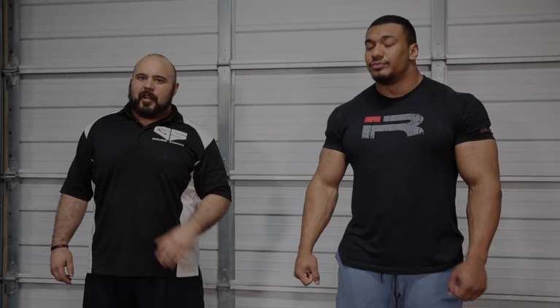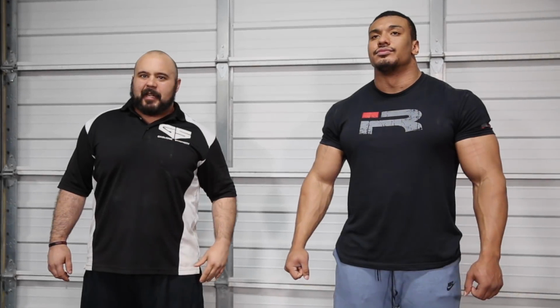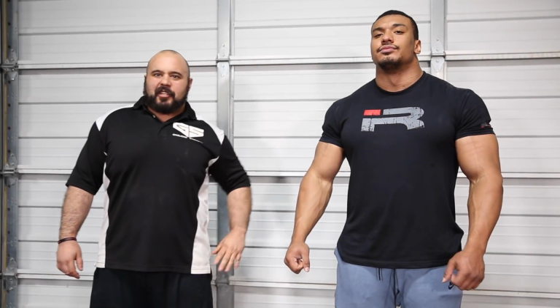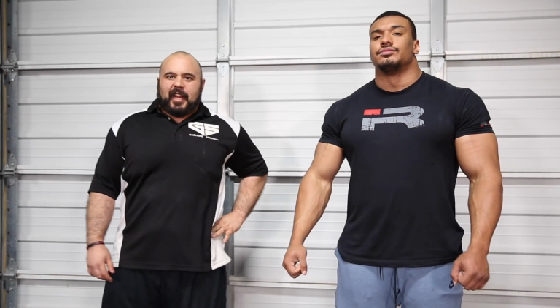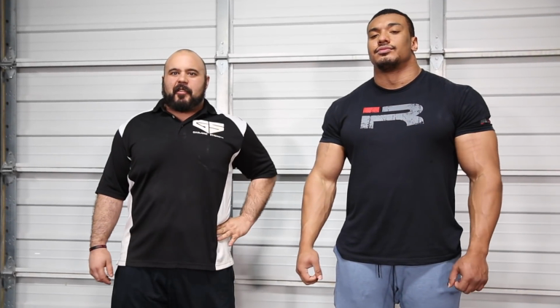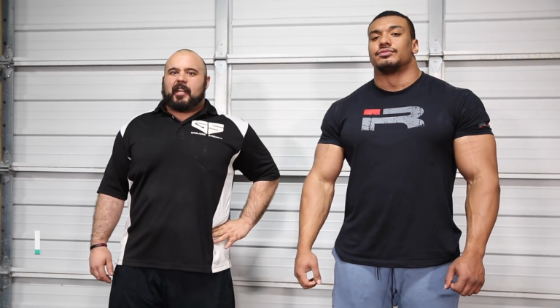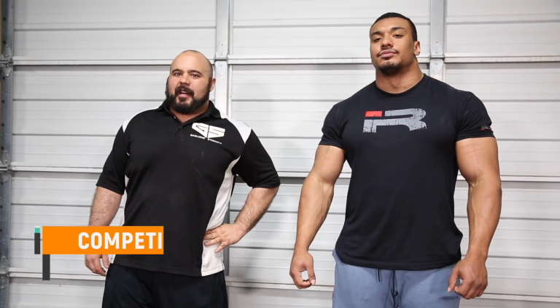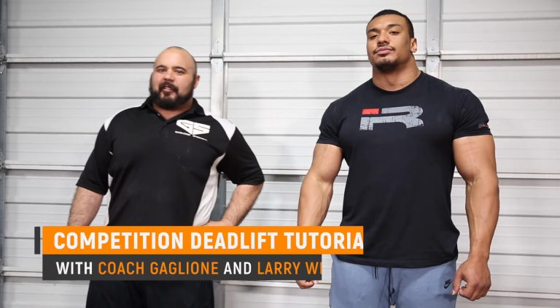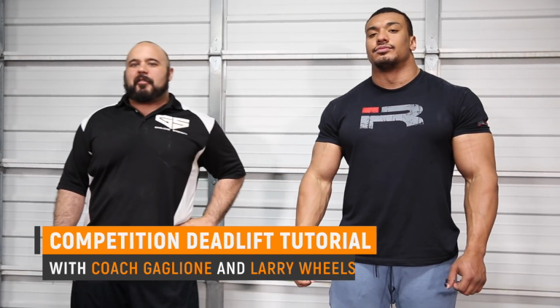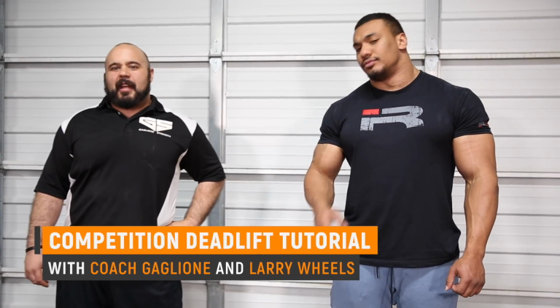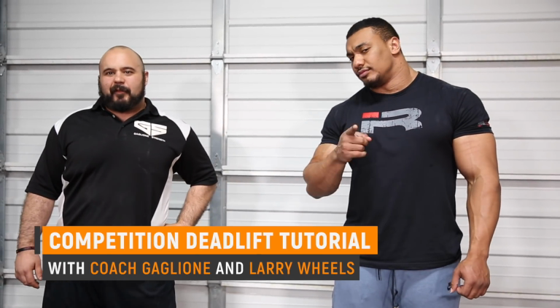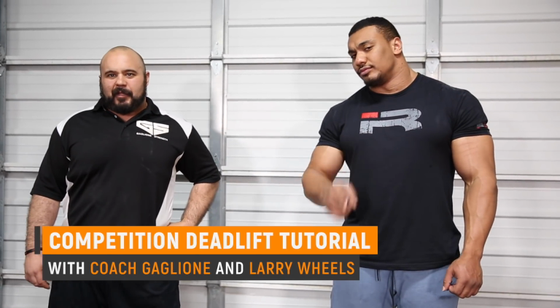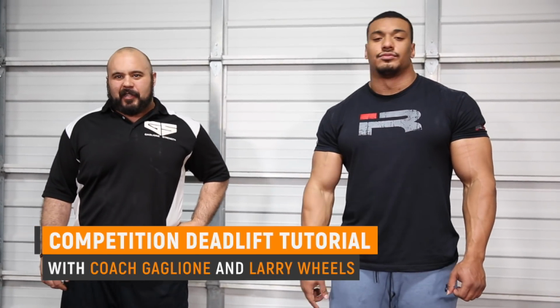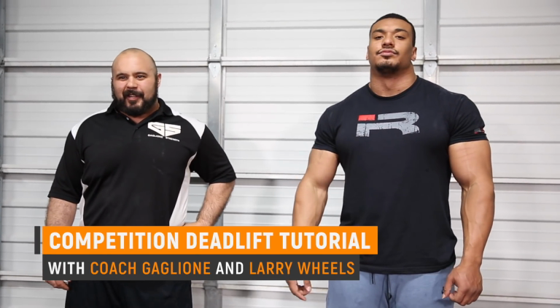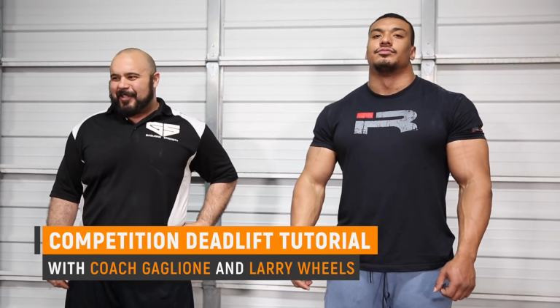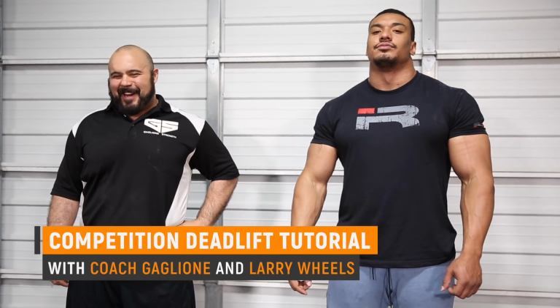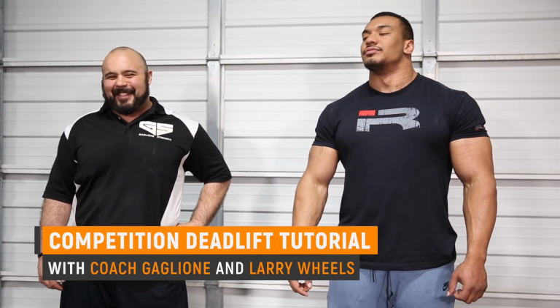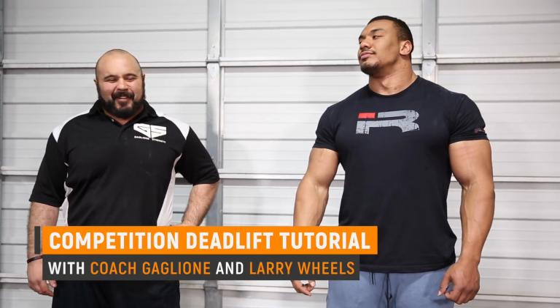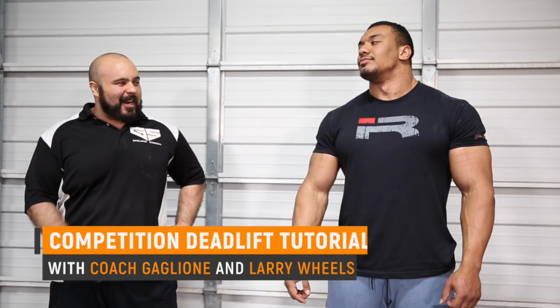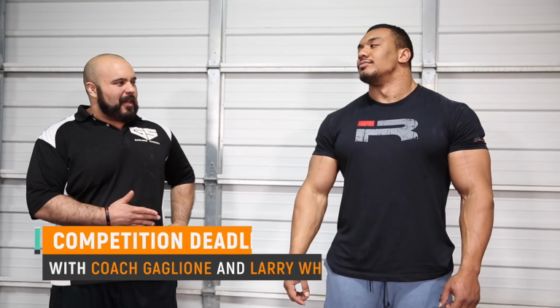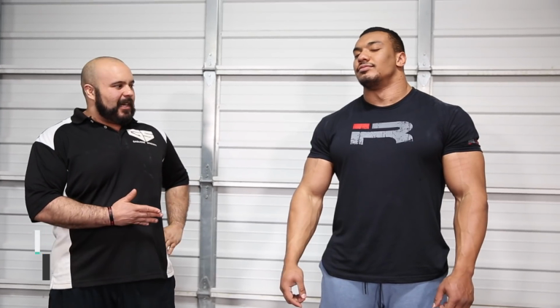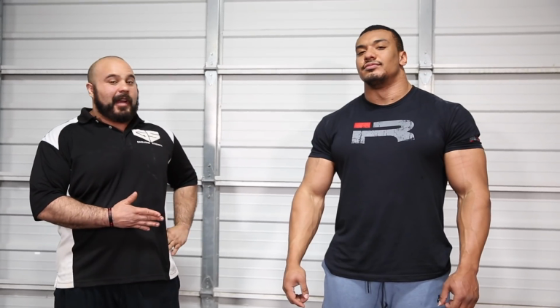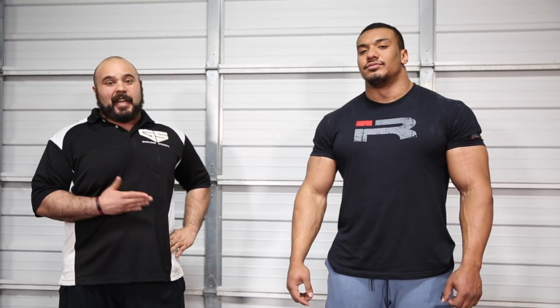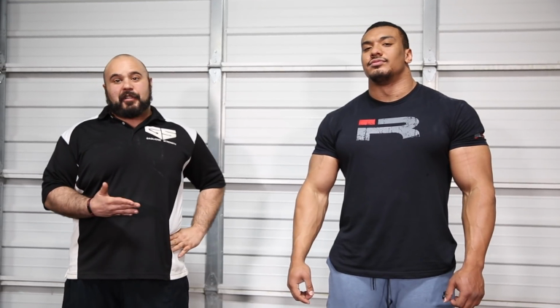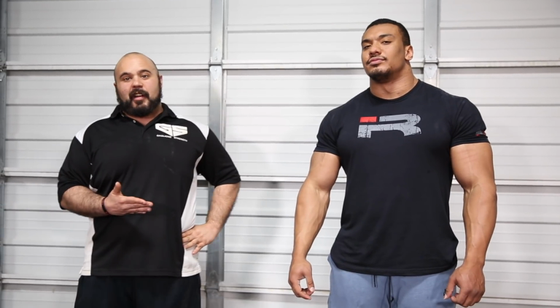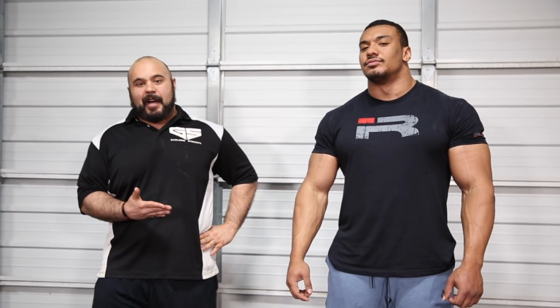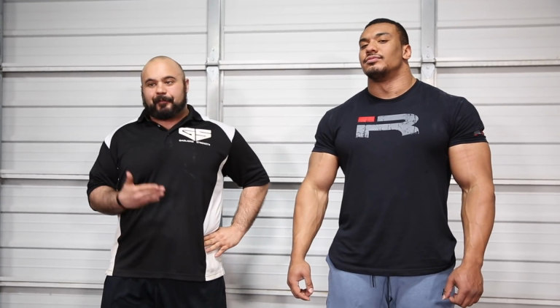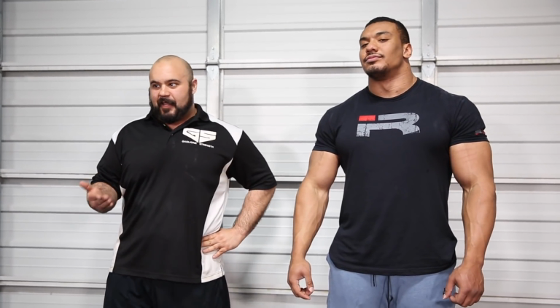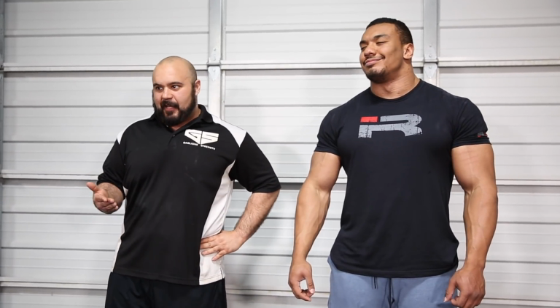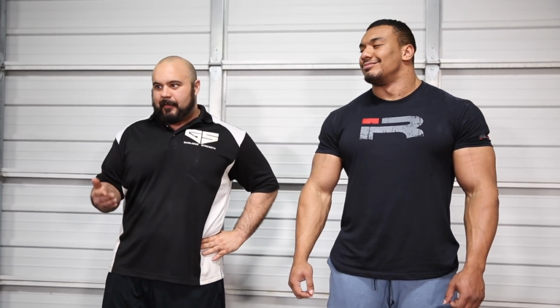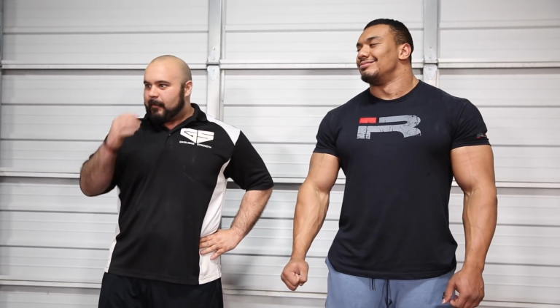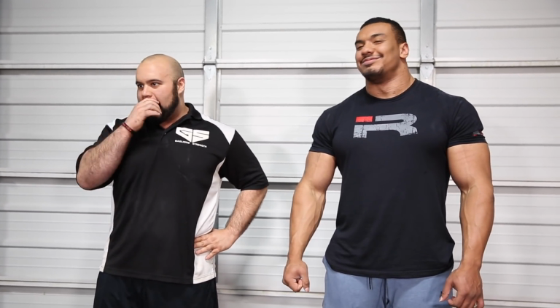What's up guys? Coach Gagalione here. We're at Gagalione Strength in Farmingdale, New York — Strong Island. We've got Larry Williams here, and today we're talking about the deadlift.